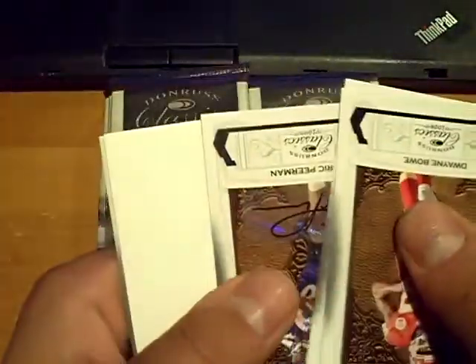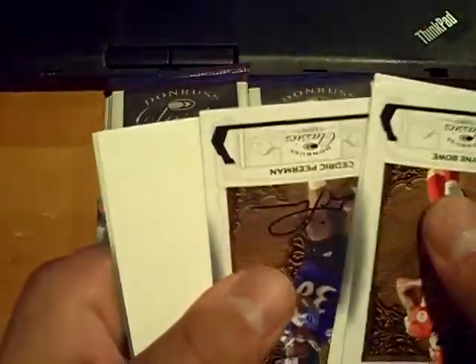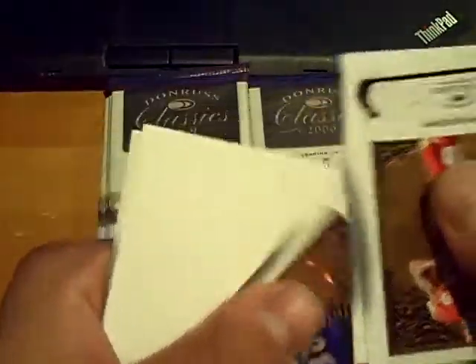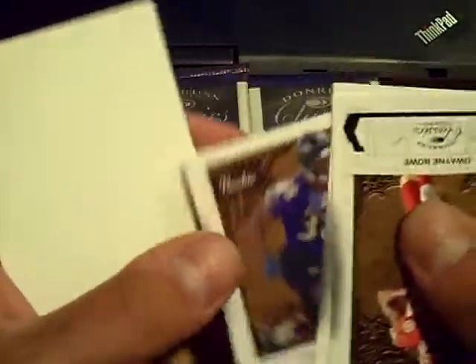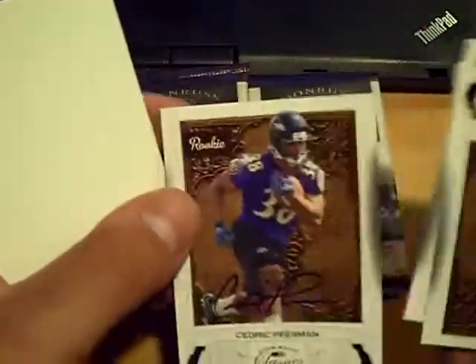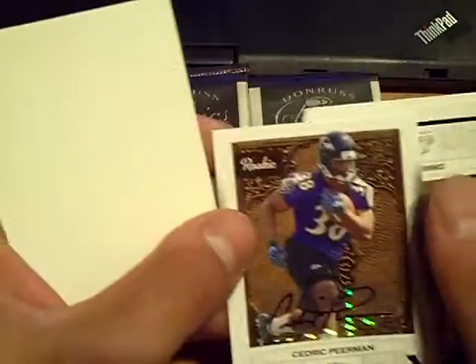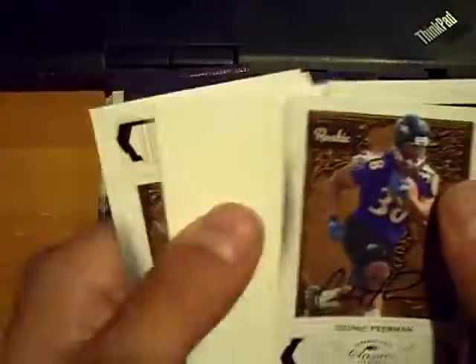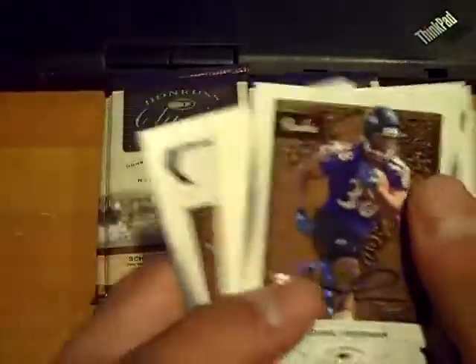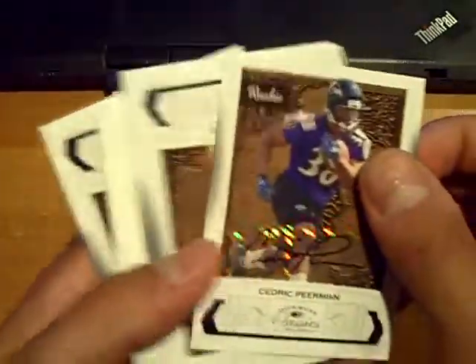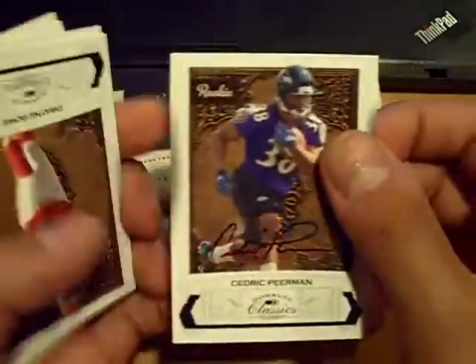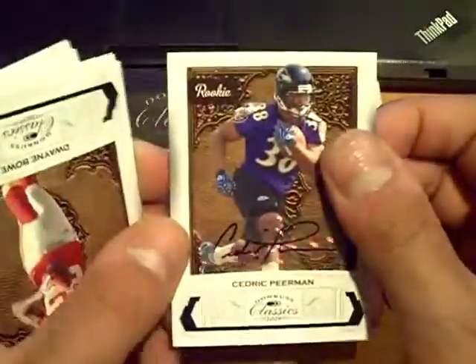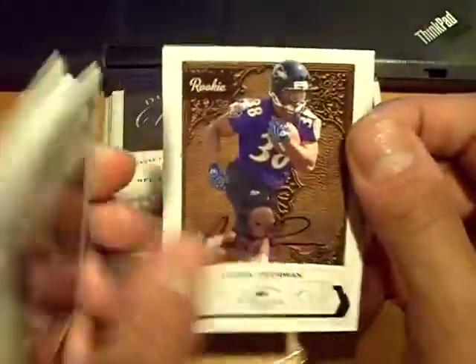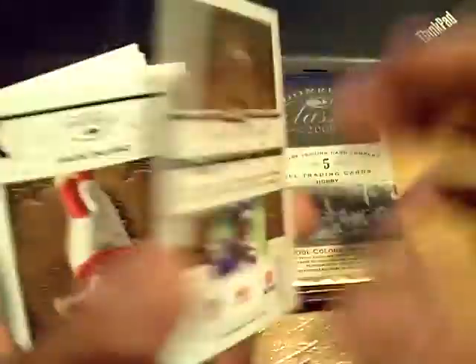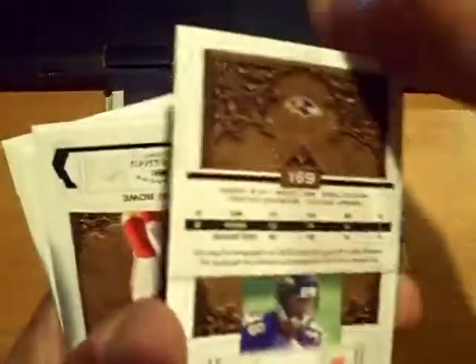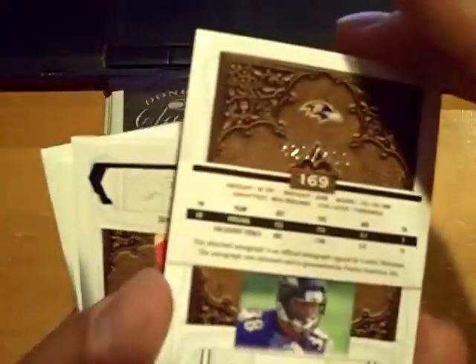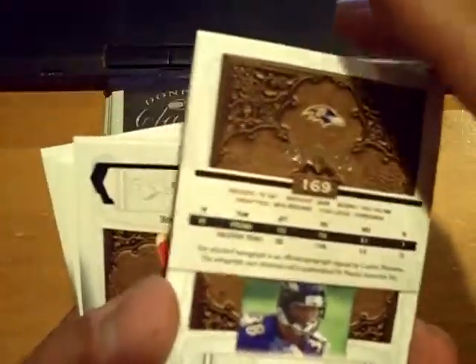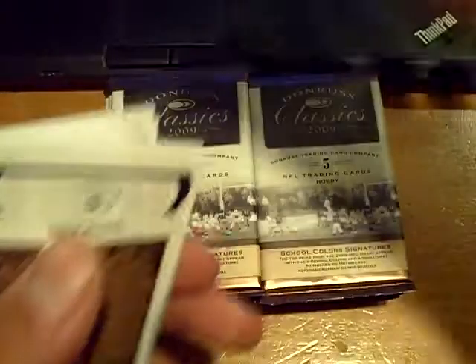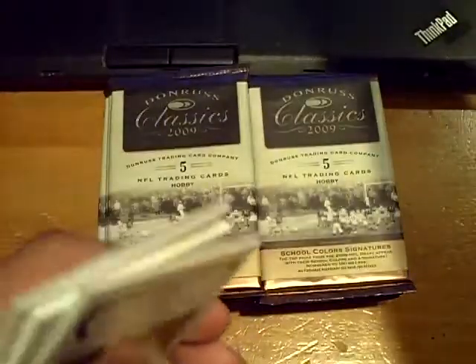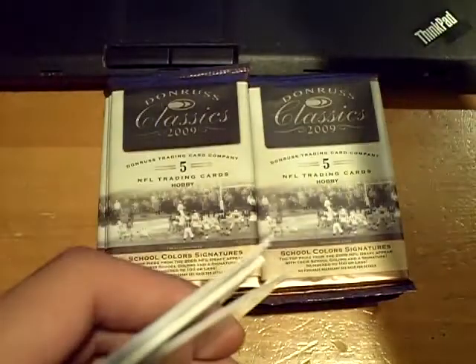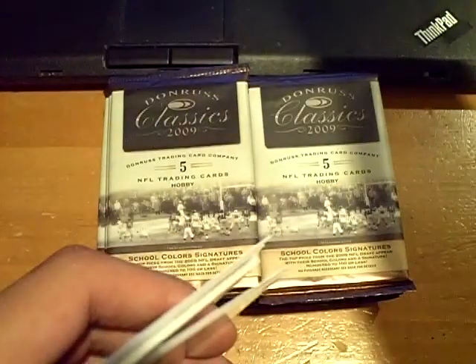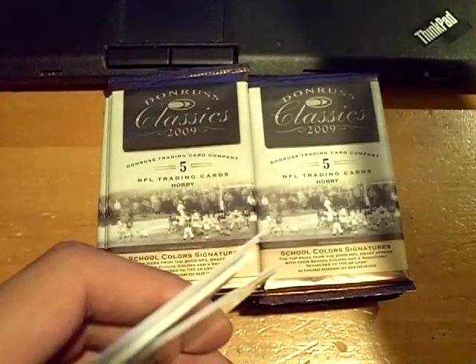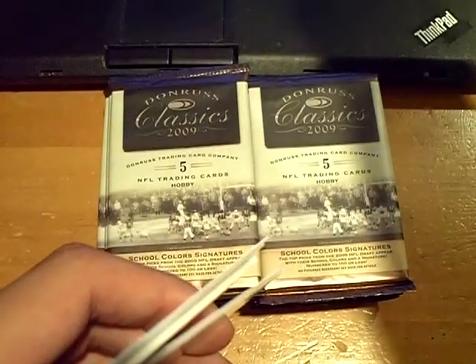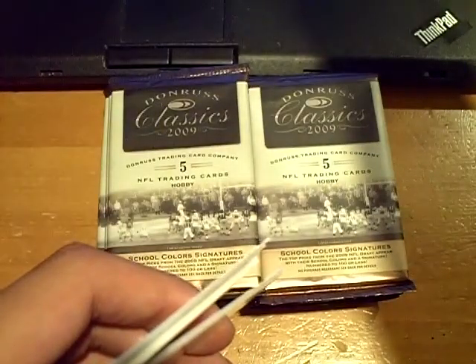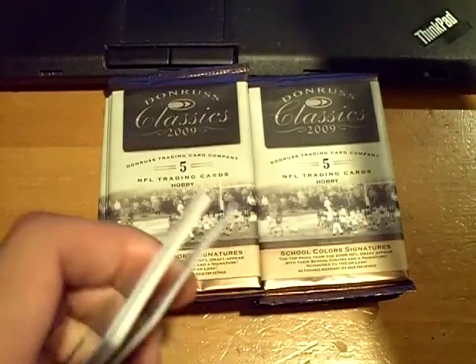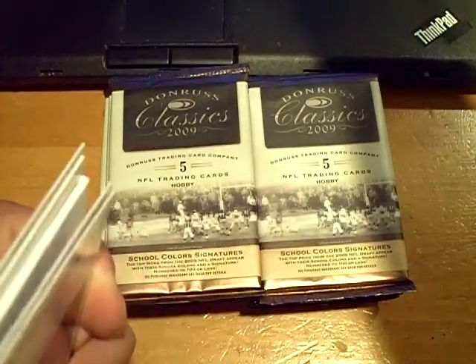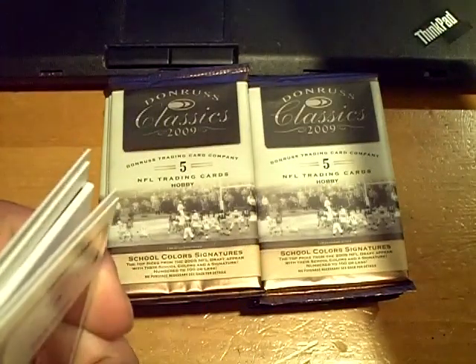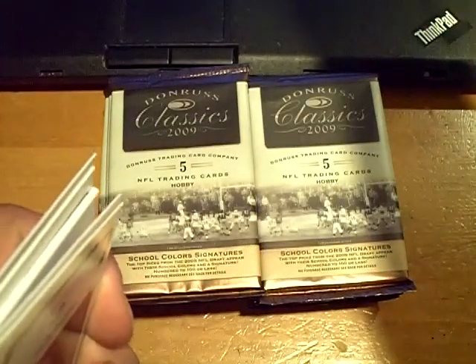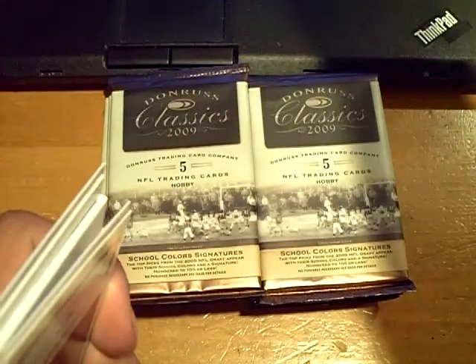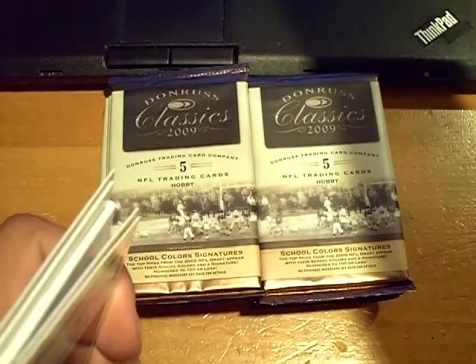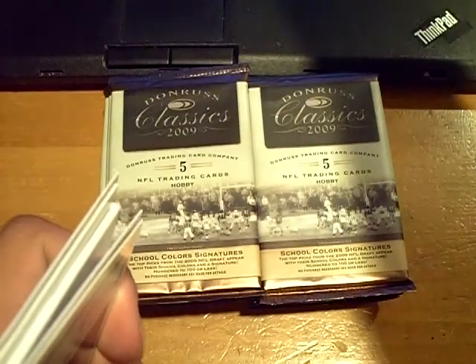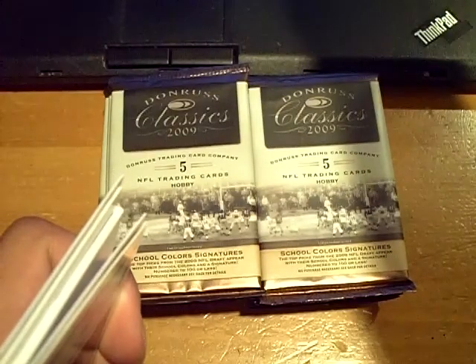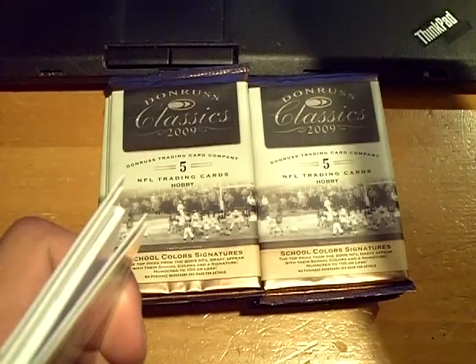And first autograph — for the Ravens we have a Cedric Pierman auto. That one's numbered out of 499. Cedric Pierman for the Ravens.